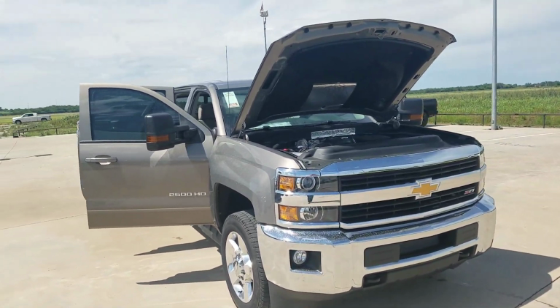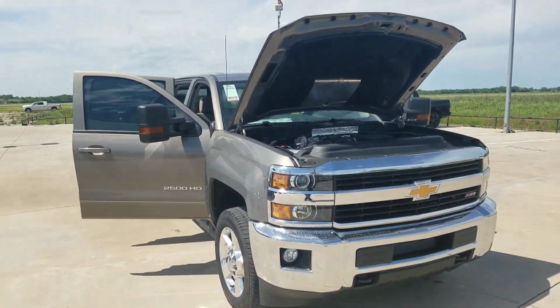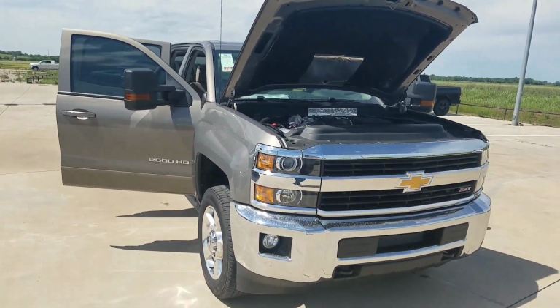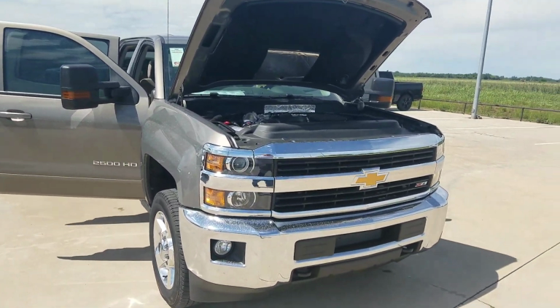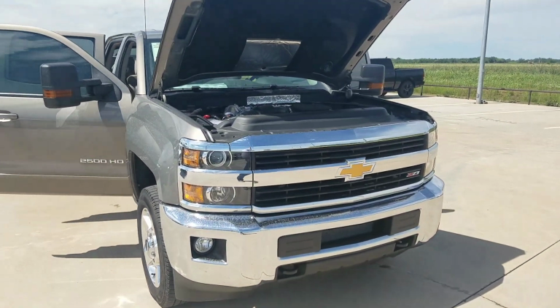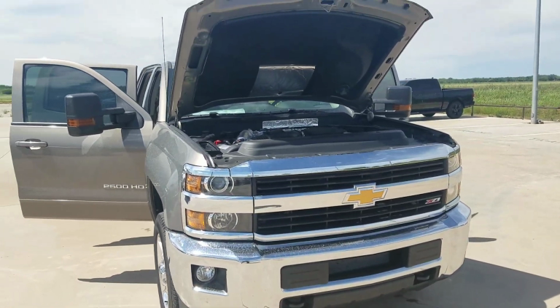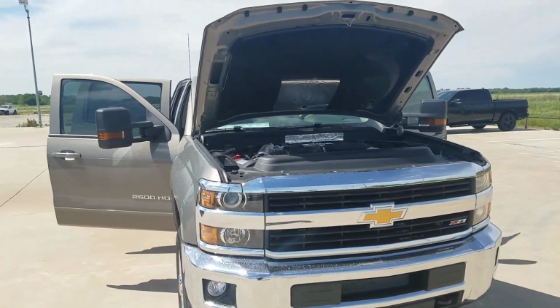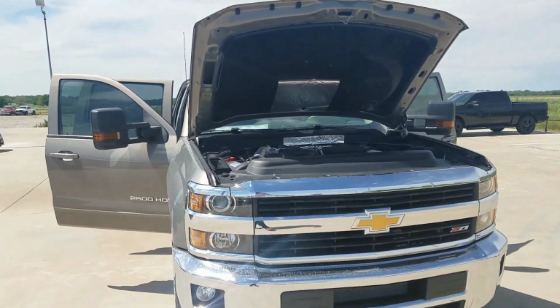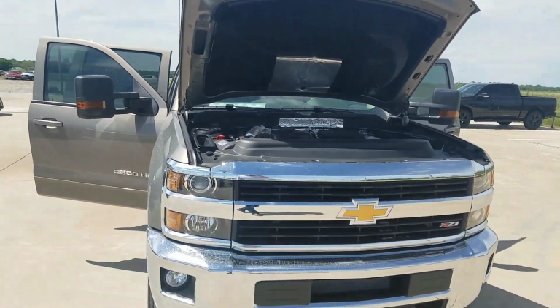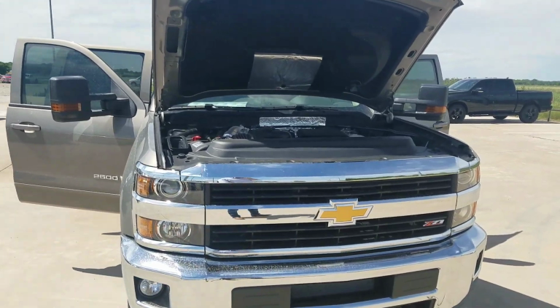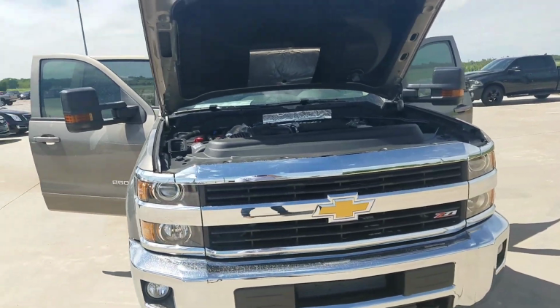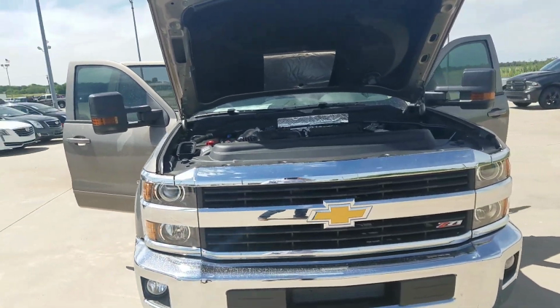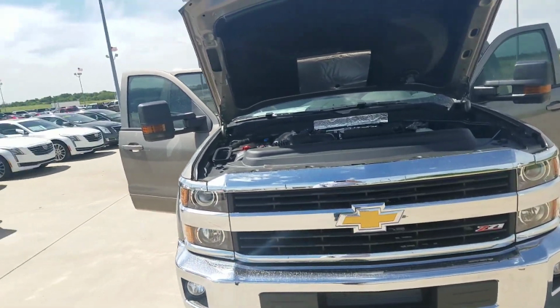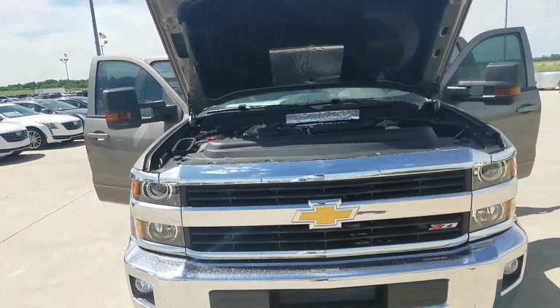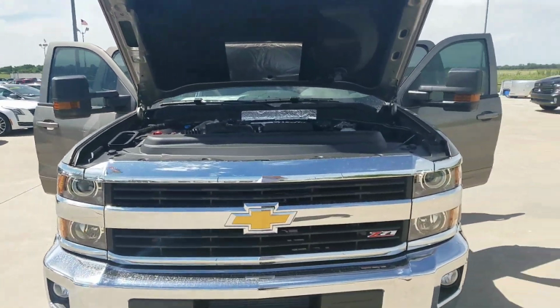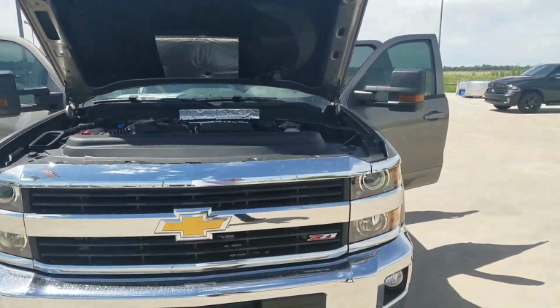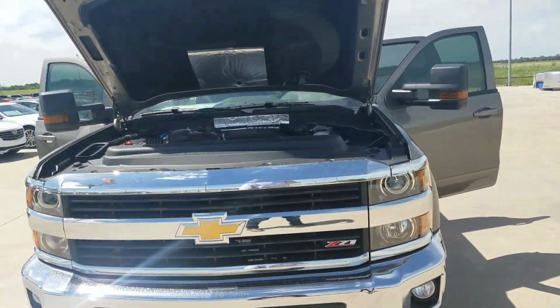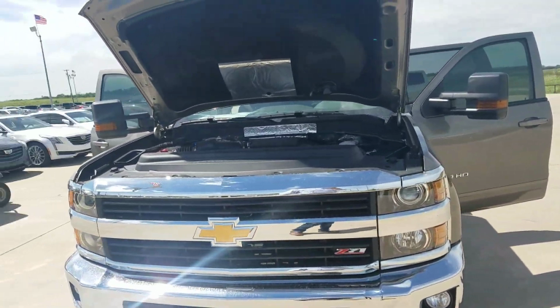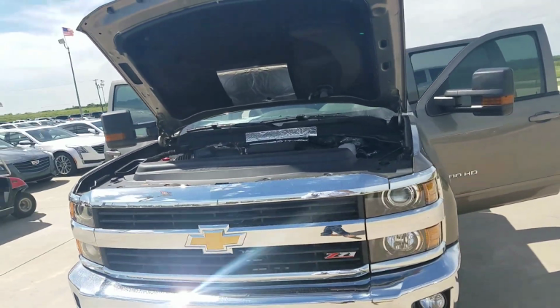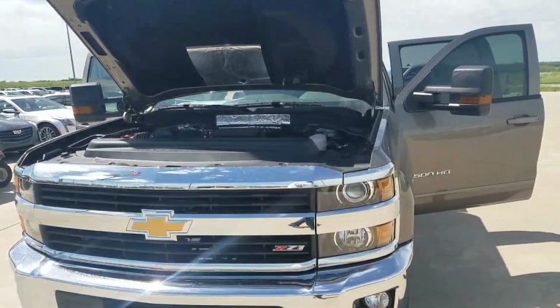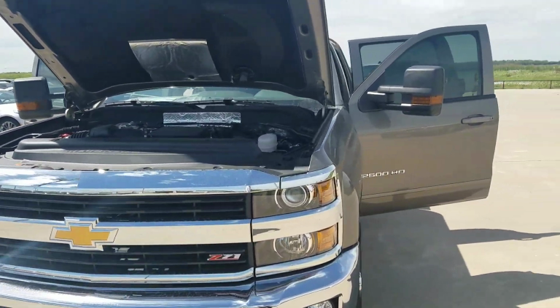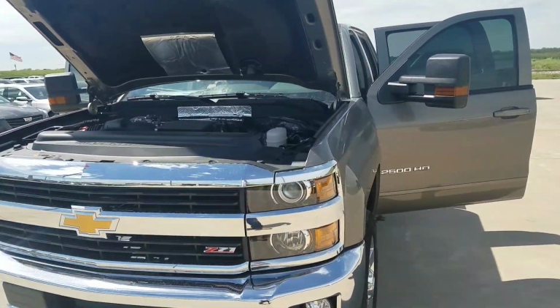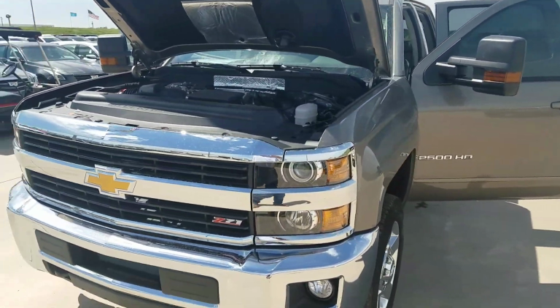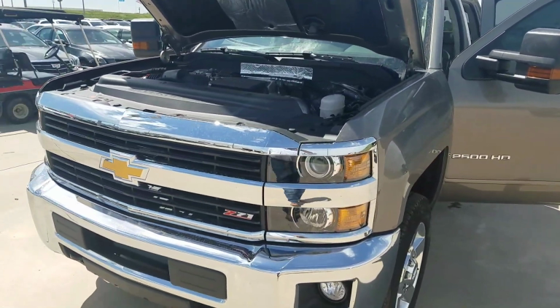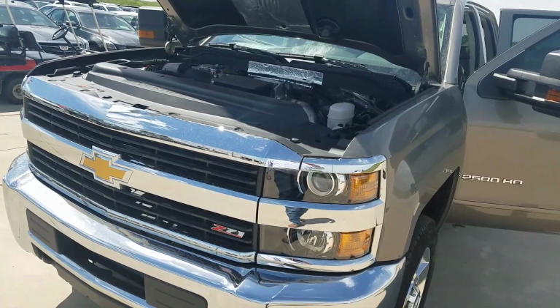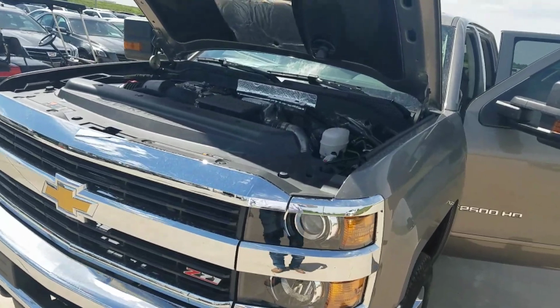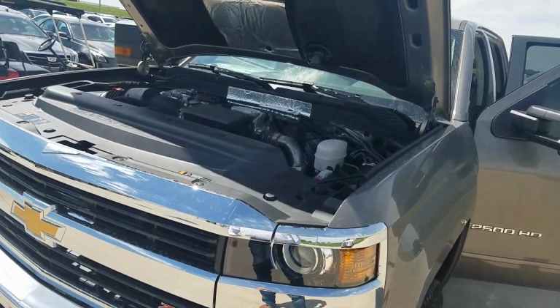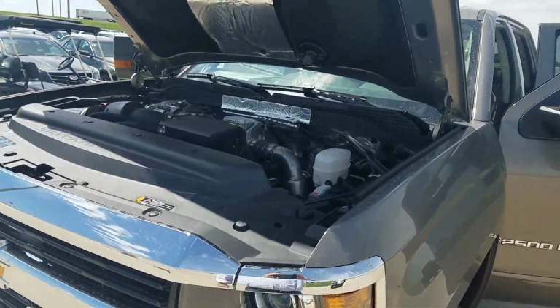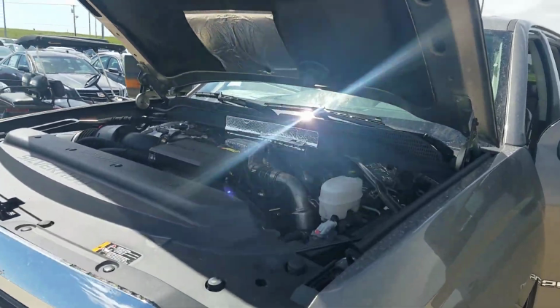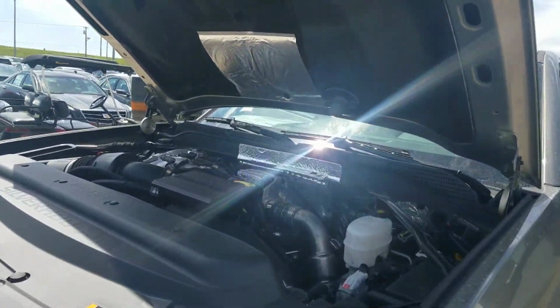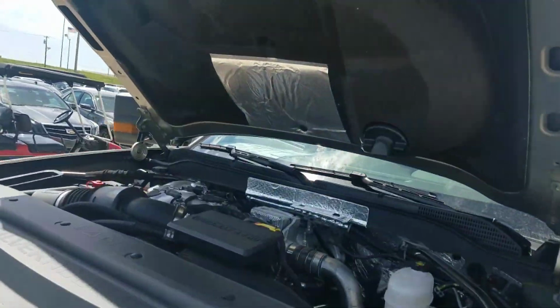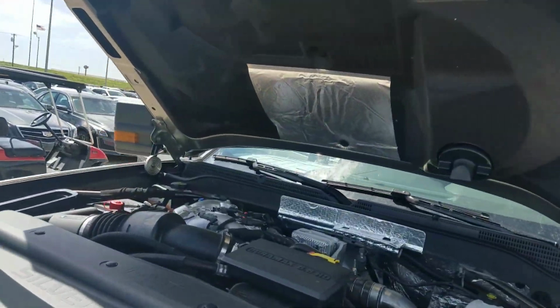I wanted to show you this beautiful 2017 Pepperdust Metallic LT Package 2500 with the new Duramax. Check this thing out.